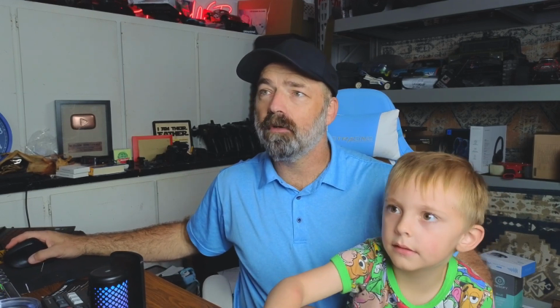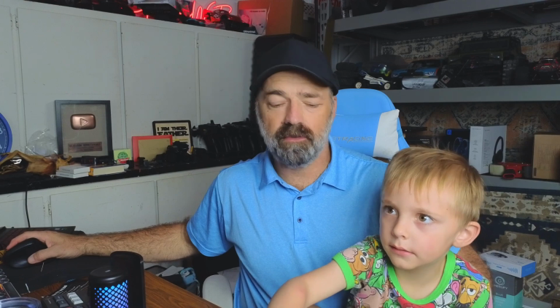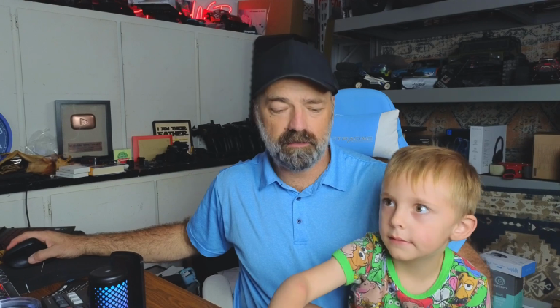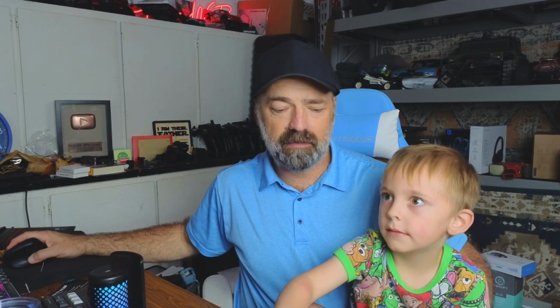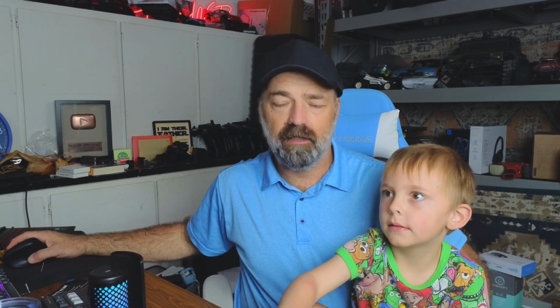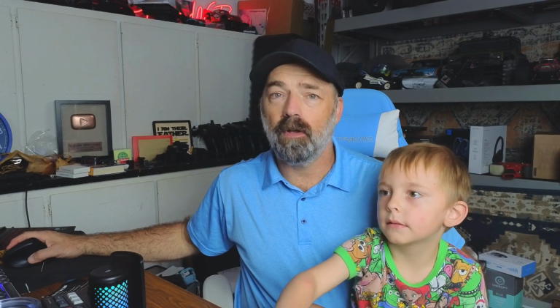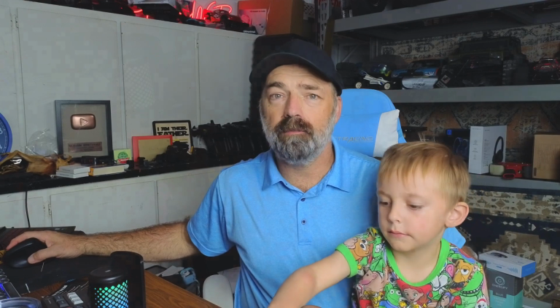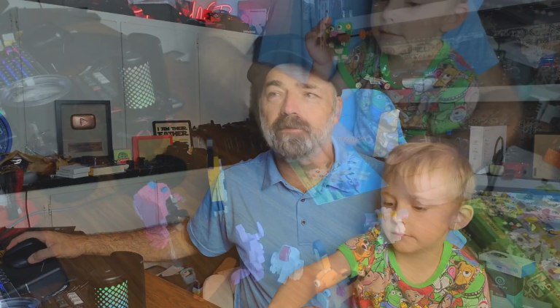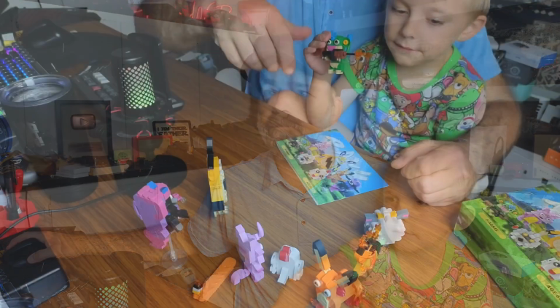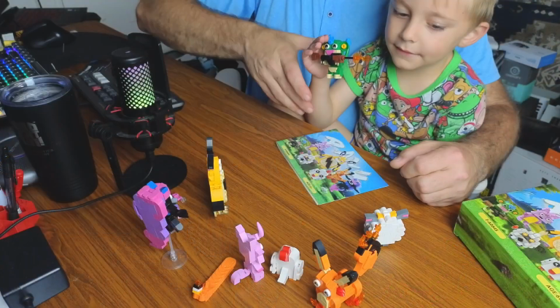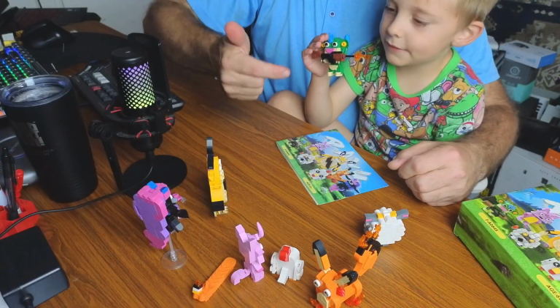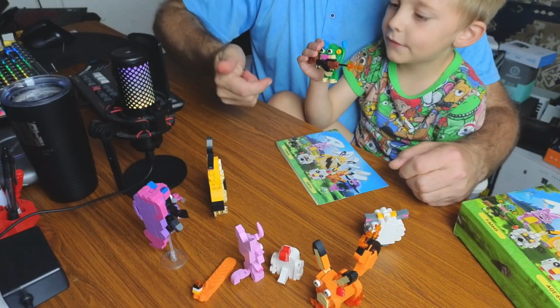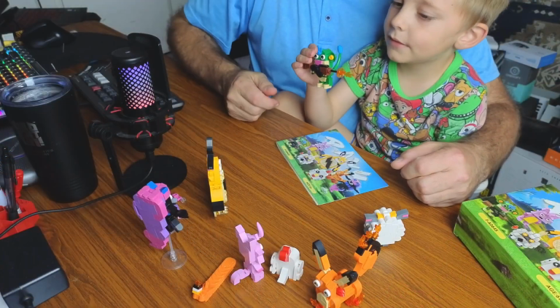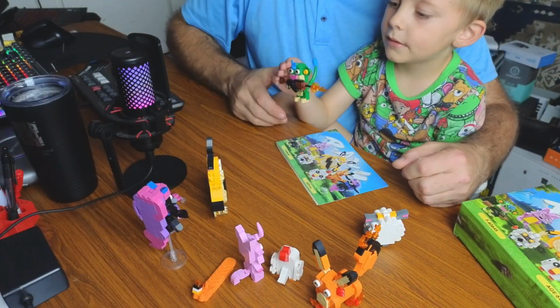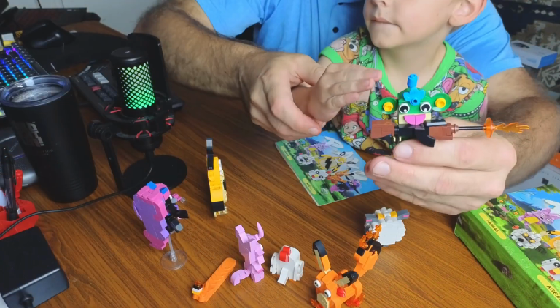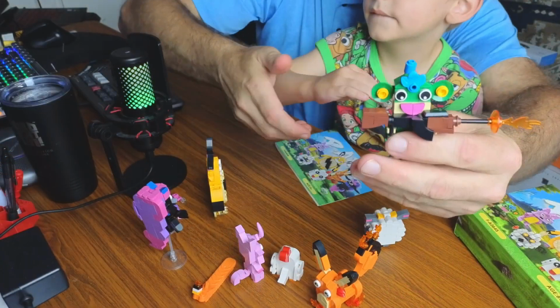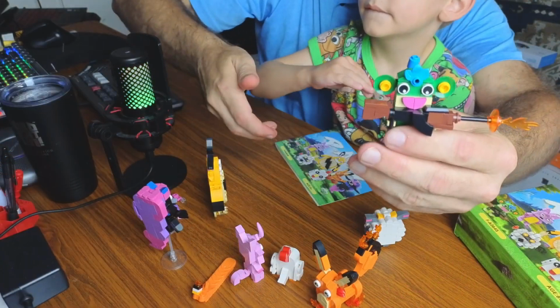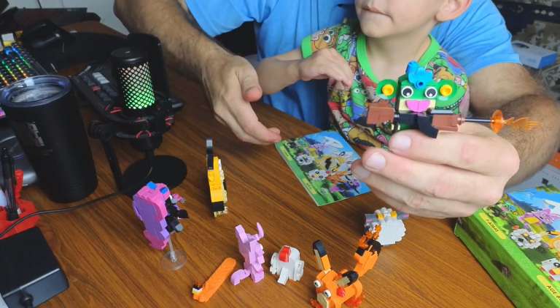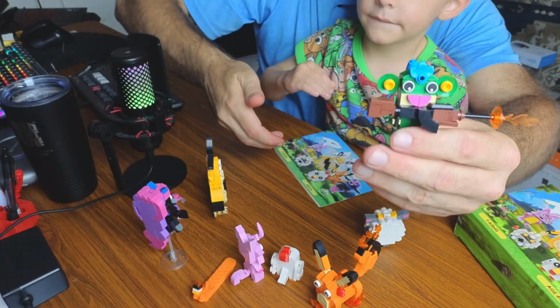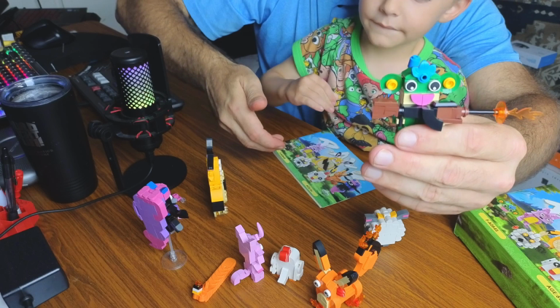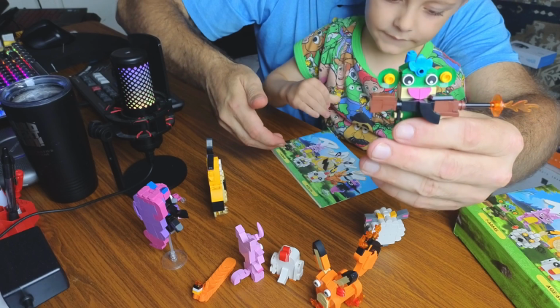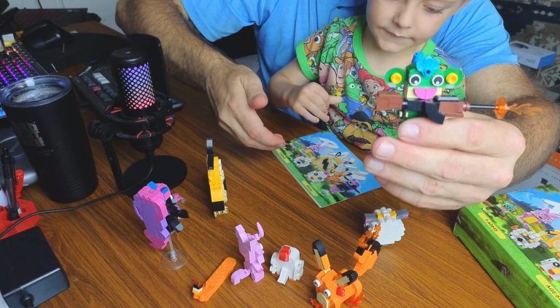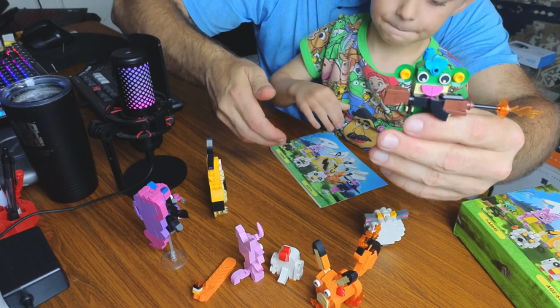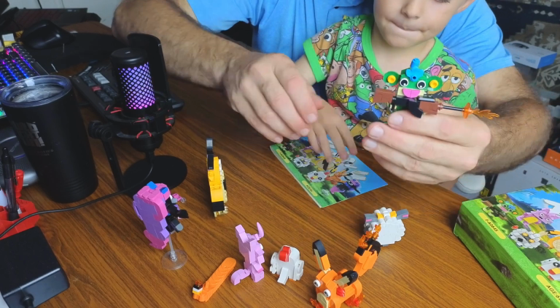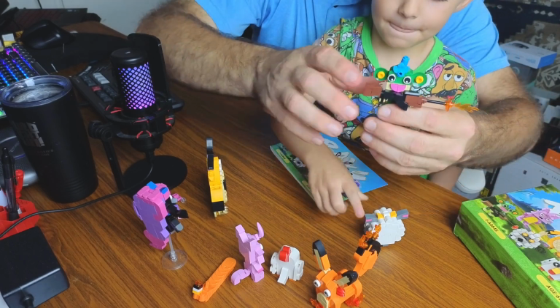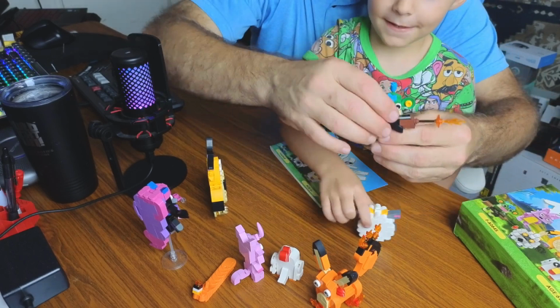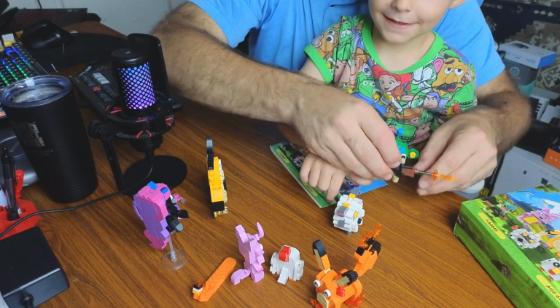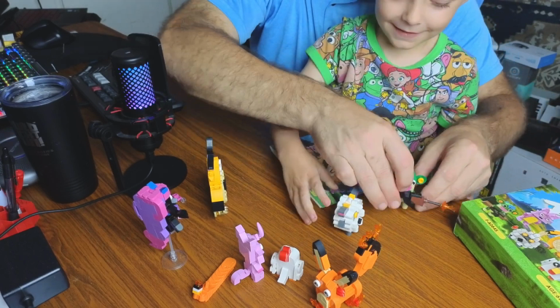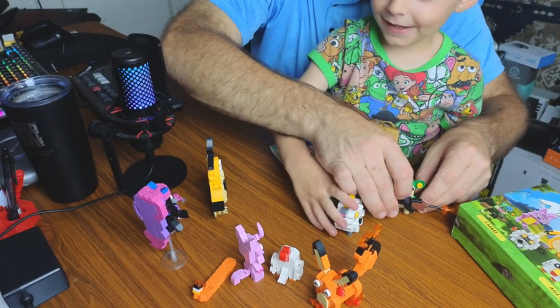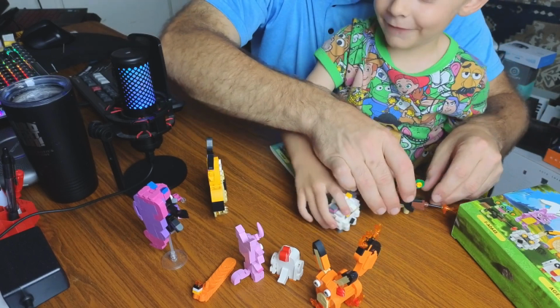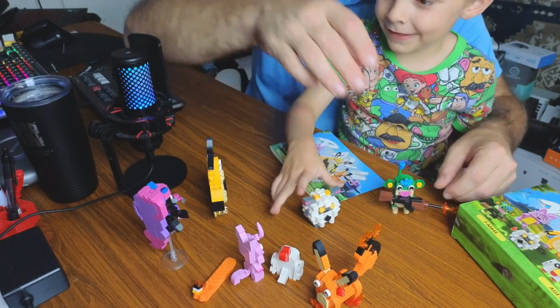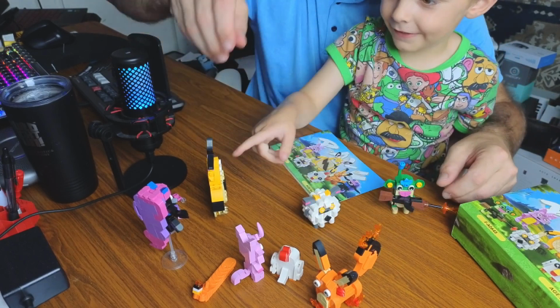First we have this monkey — we got this really cool monkey. I think this one is Colty's favorite. What do you think, Colt? Yeah, I love it!